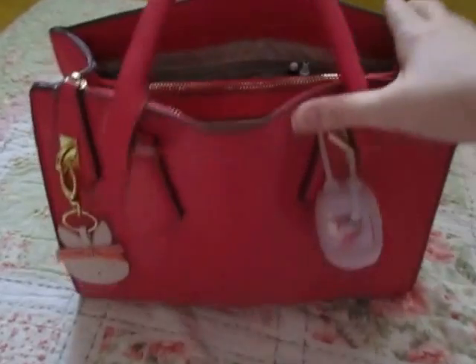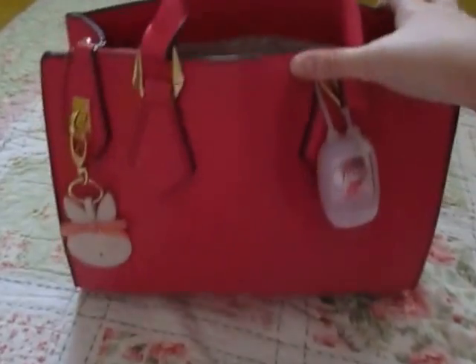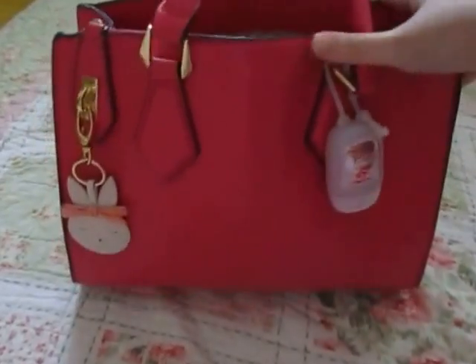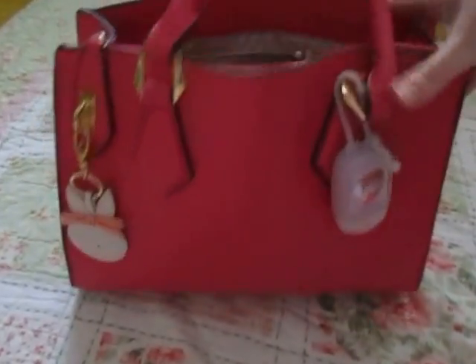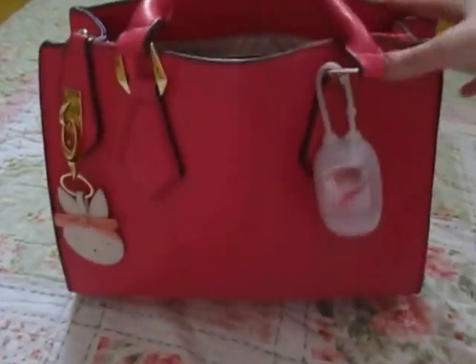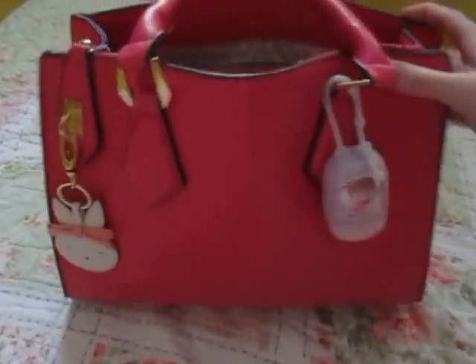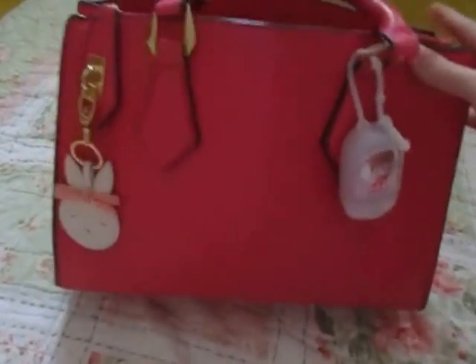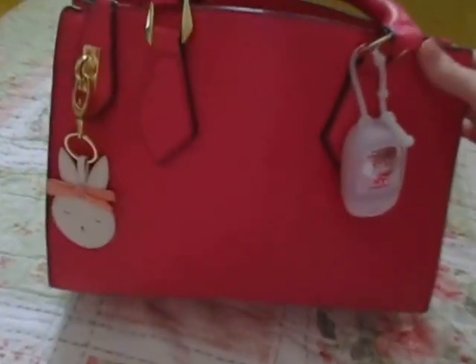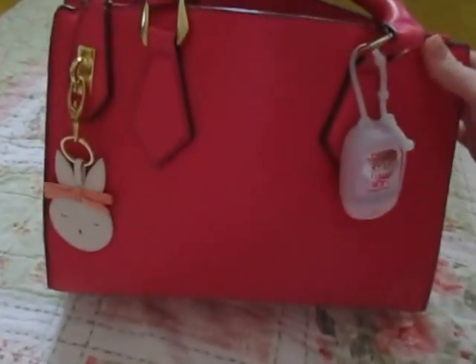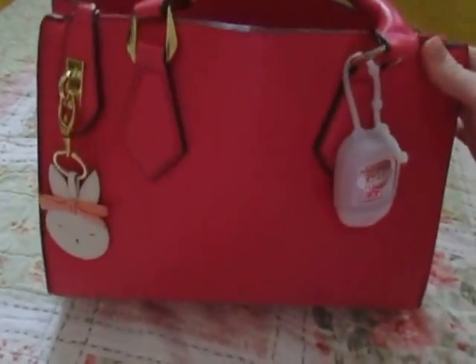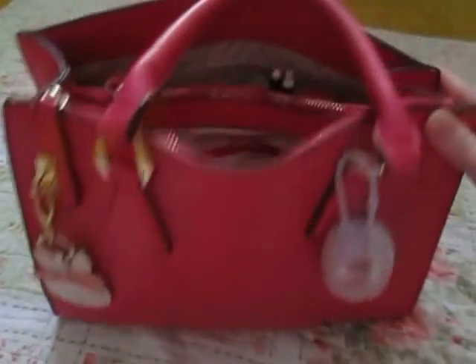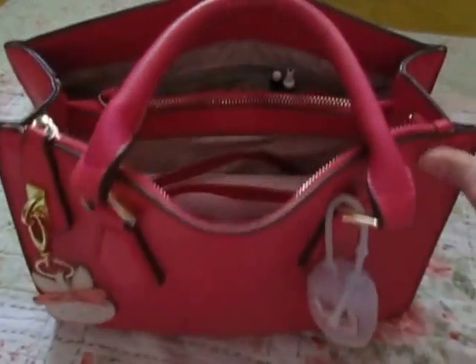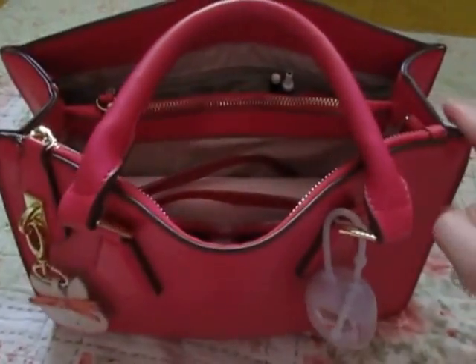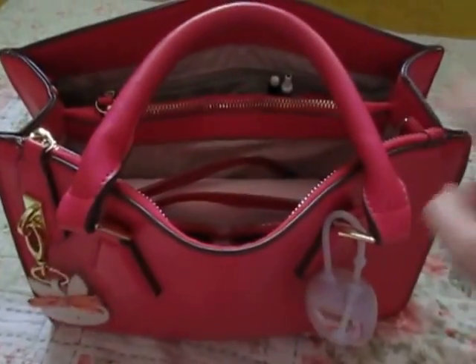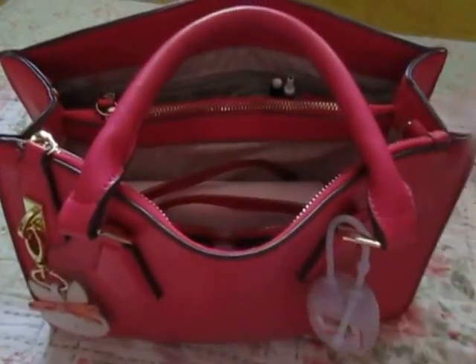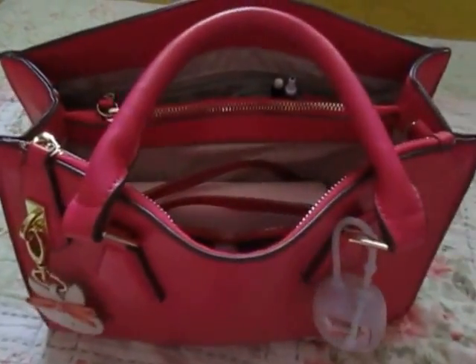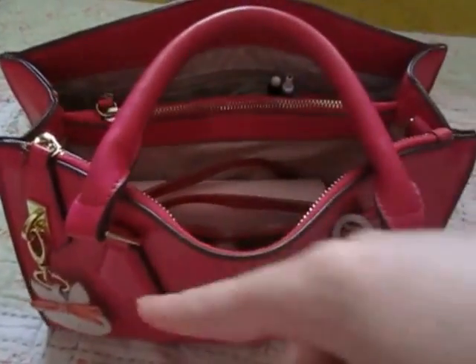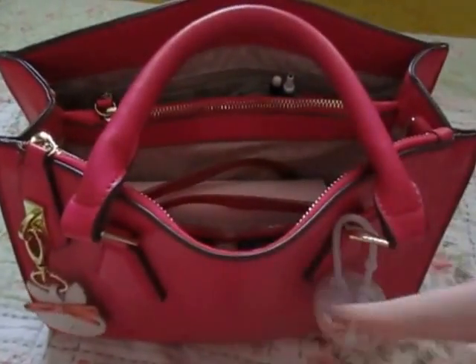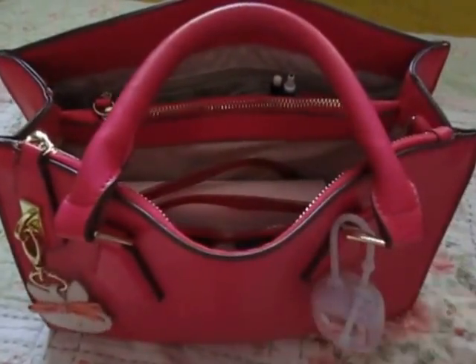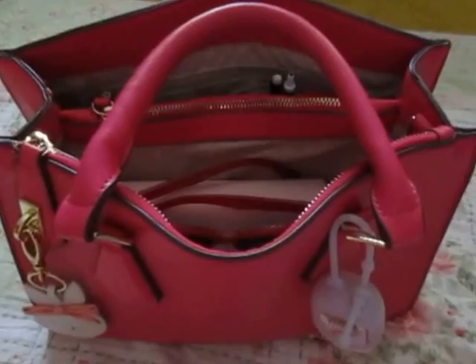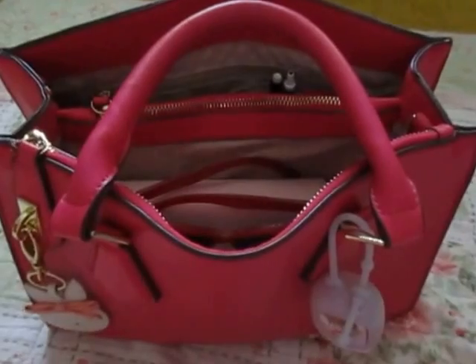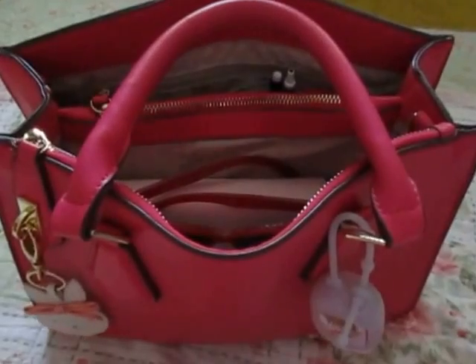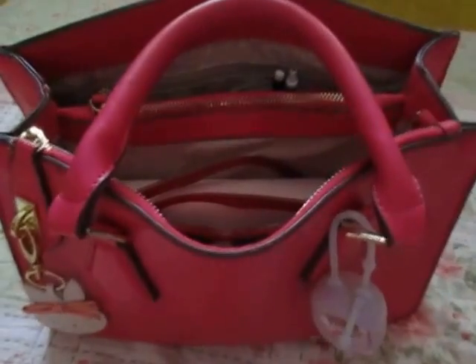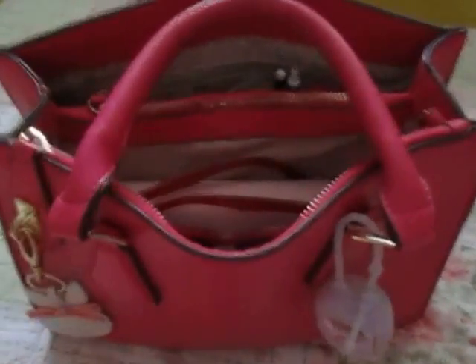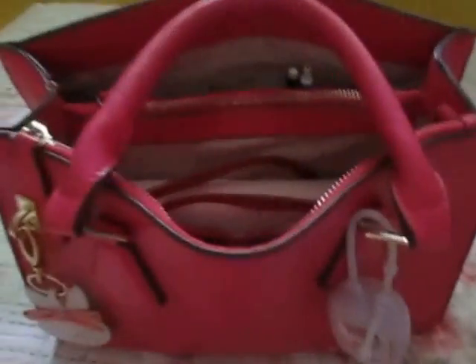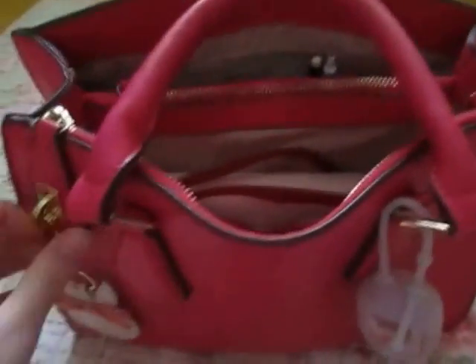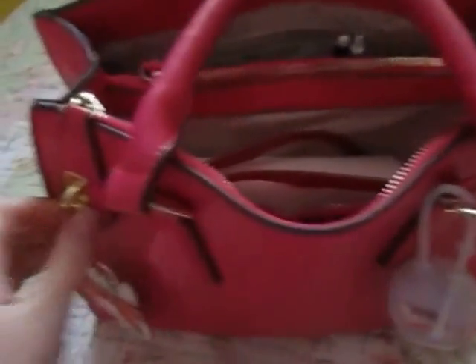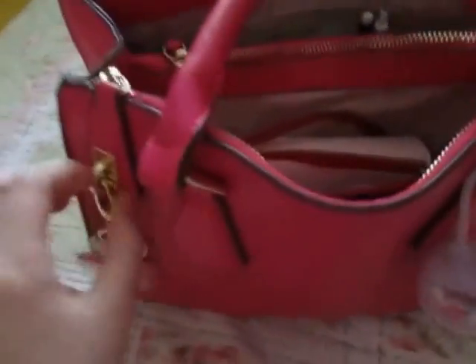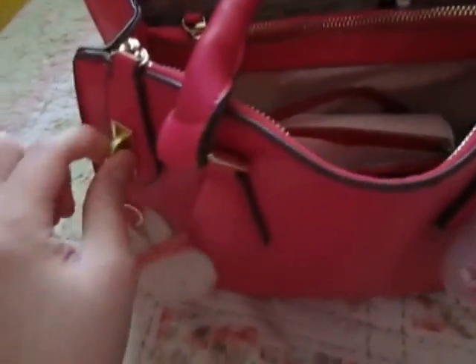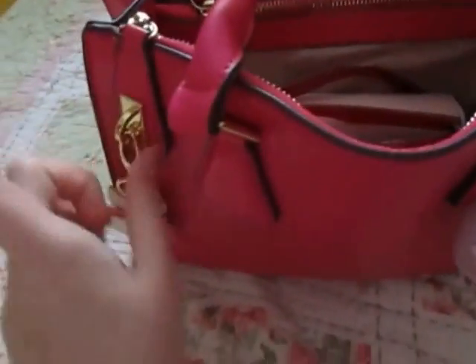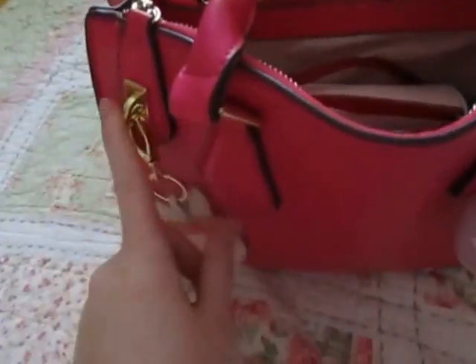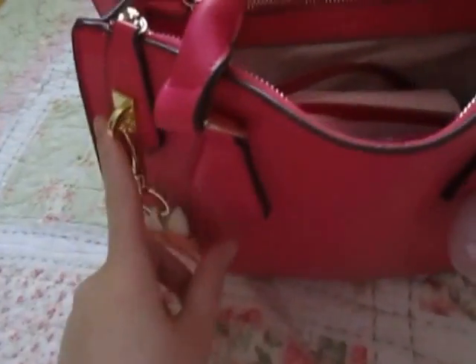This bag was $40 at Charming Charlie's and it did come with a longer strap, which I don't use. It also had a lock on it, but it fell off.